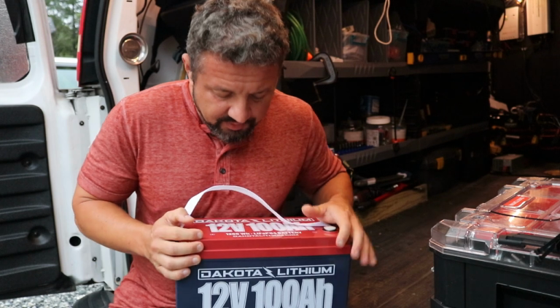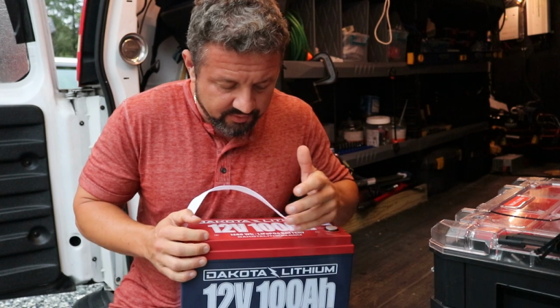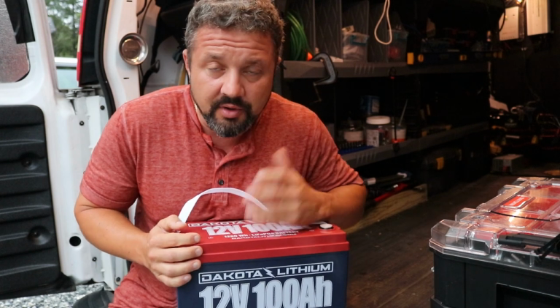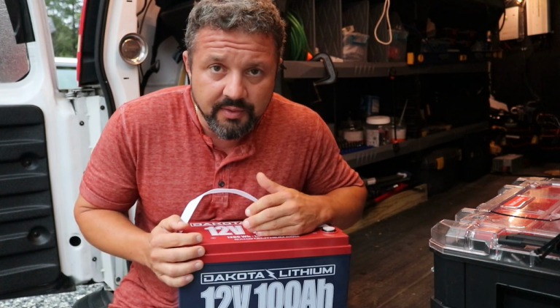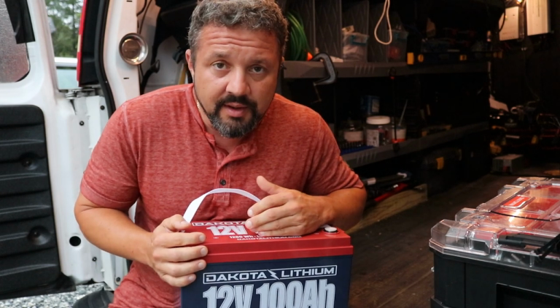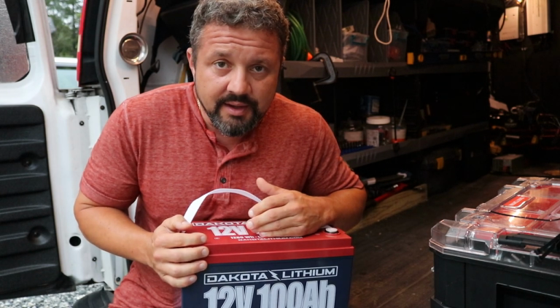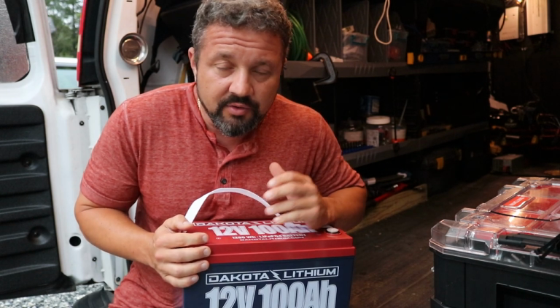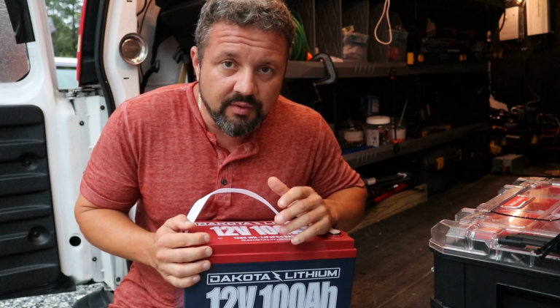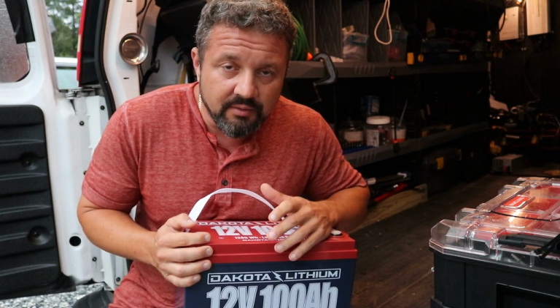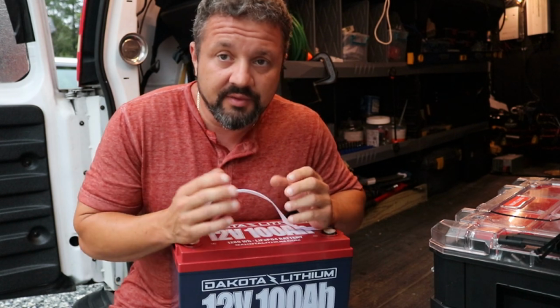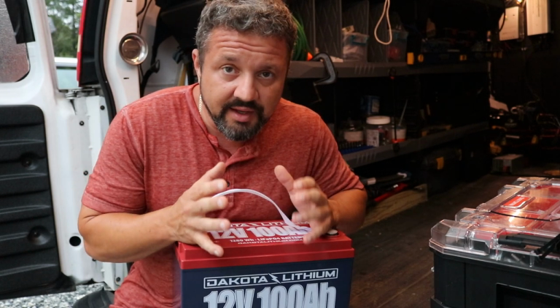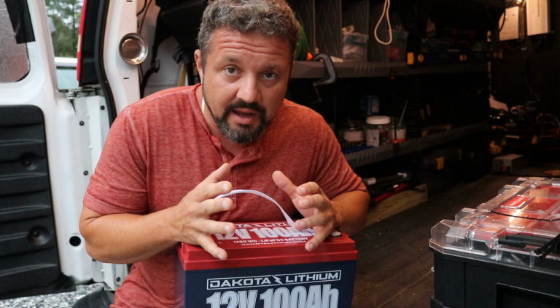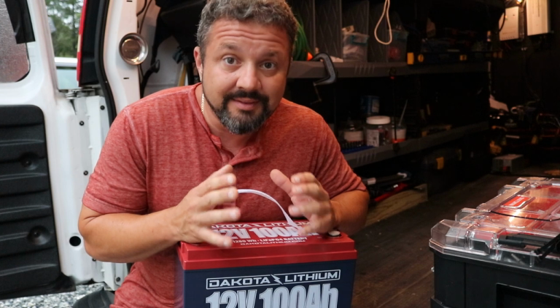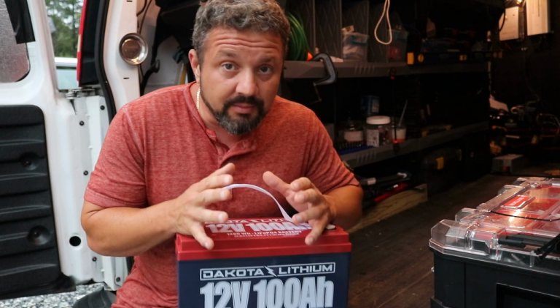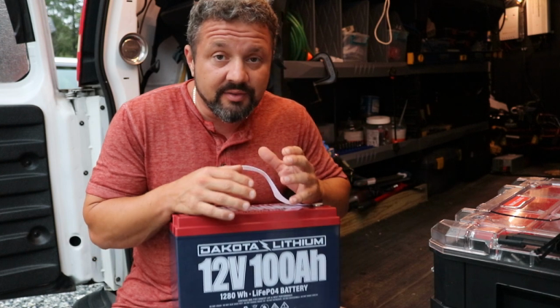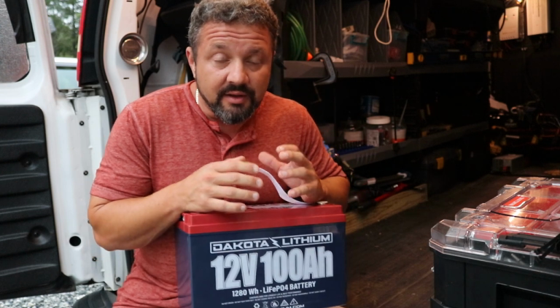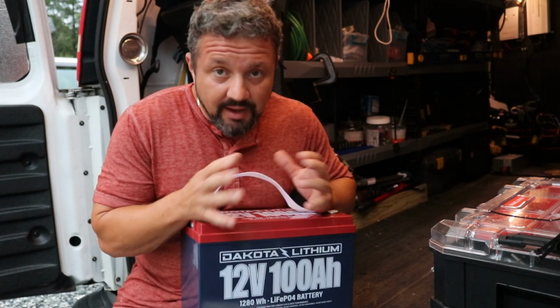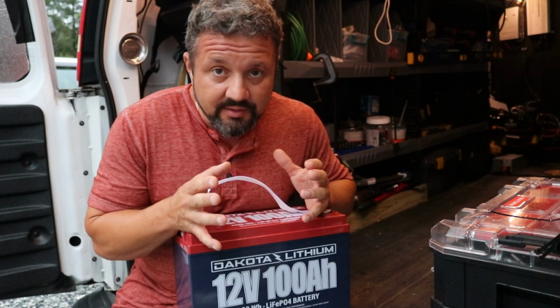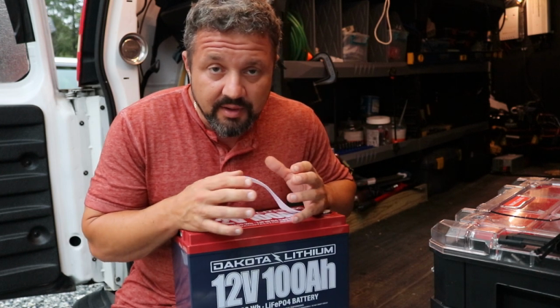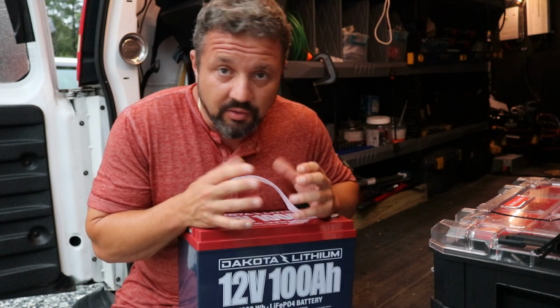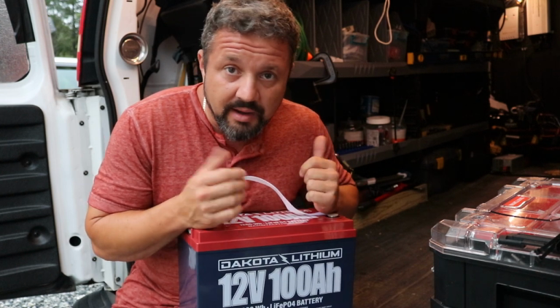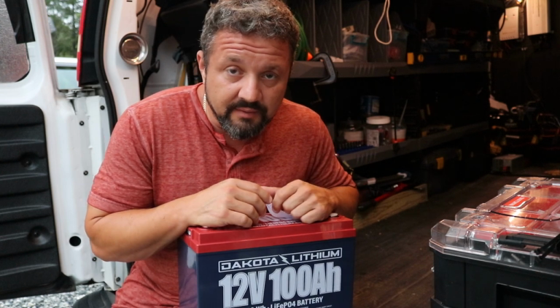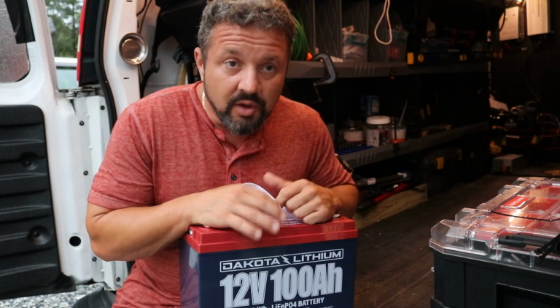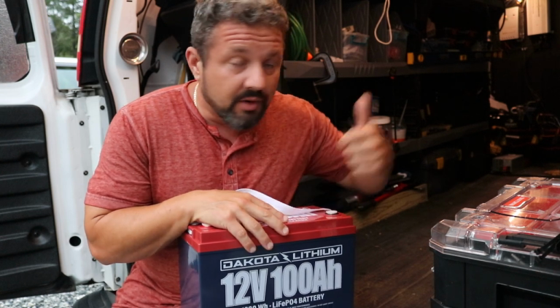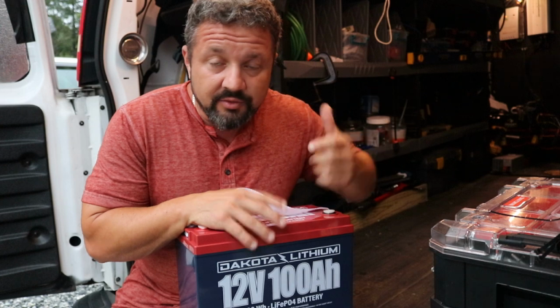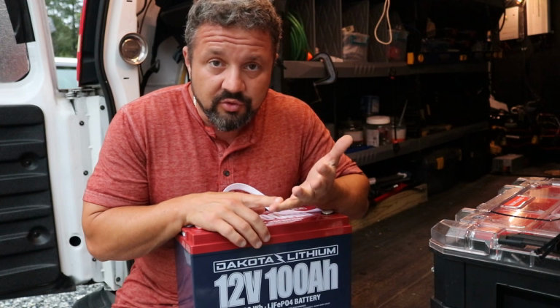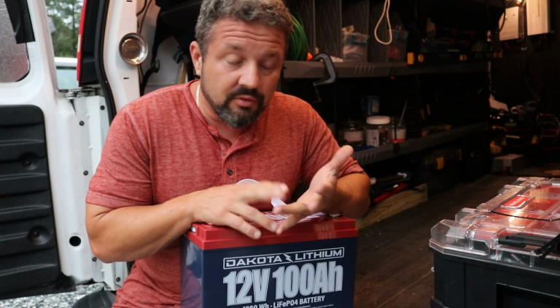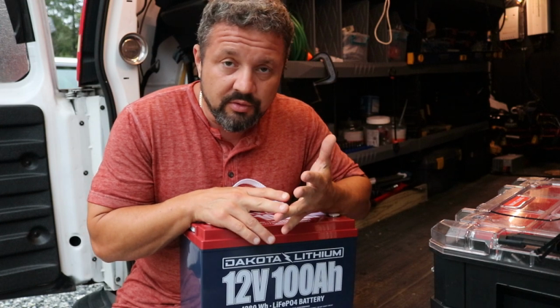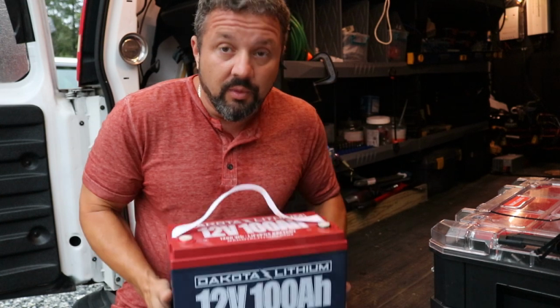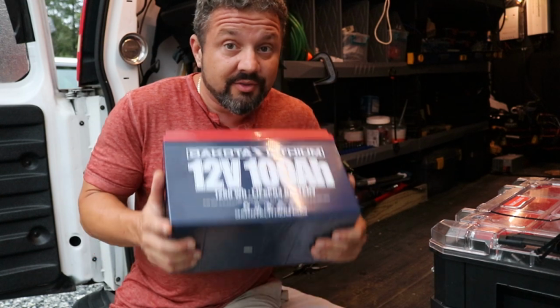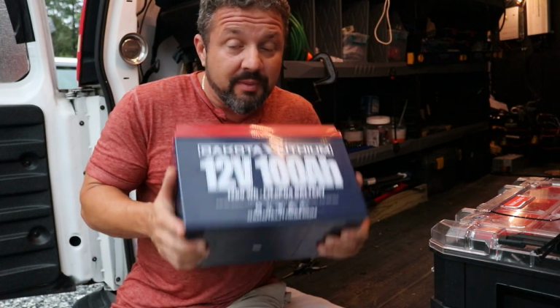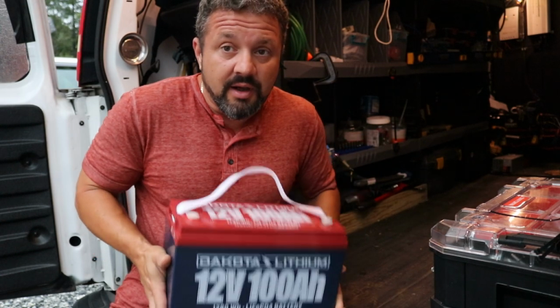This right here I purchased from Dakota Lithium and I want to try it out in the van because this lead acid battery is killing me. It's like dying all the time. I just got an old car battery in the van. We run our lights, our drill chargers, our inverters. We're going to try this bad boy out.